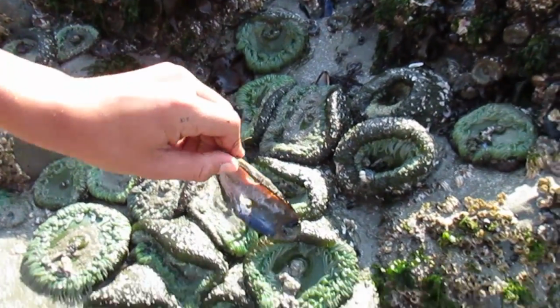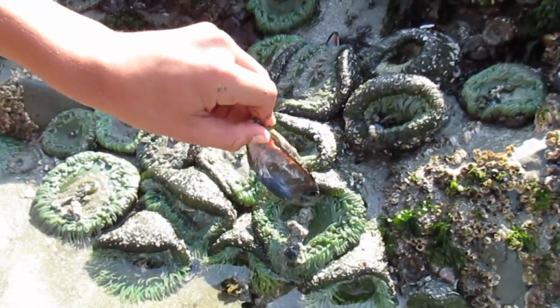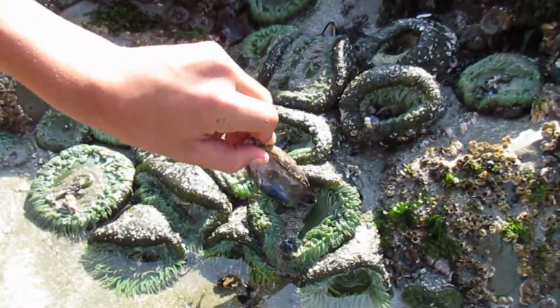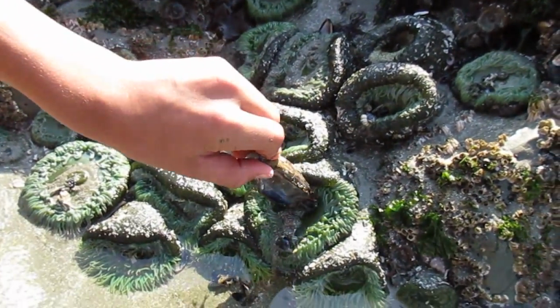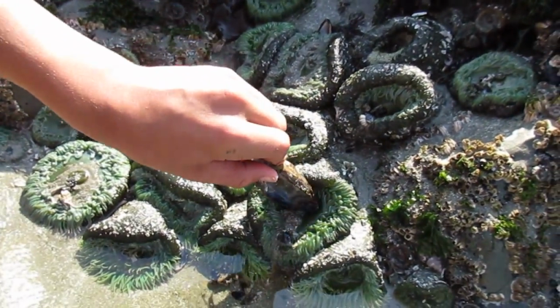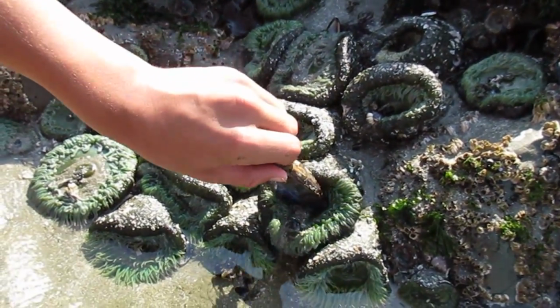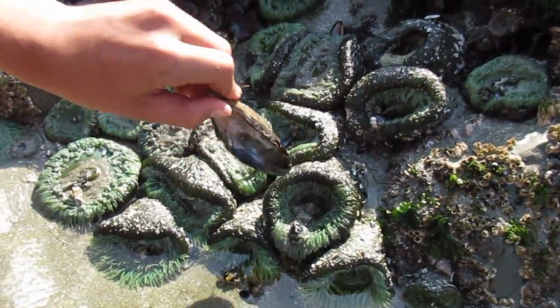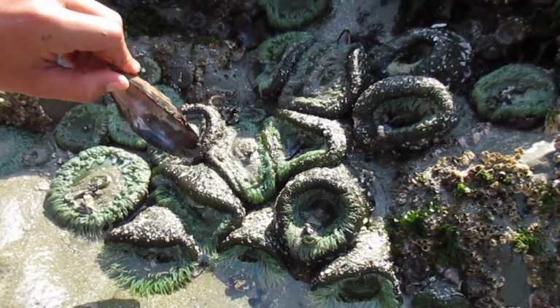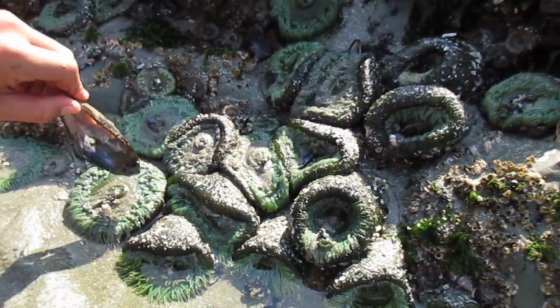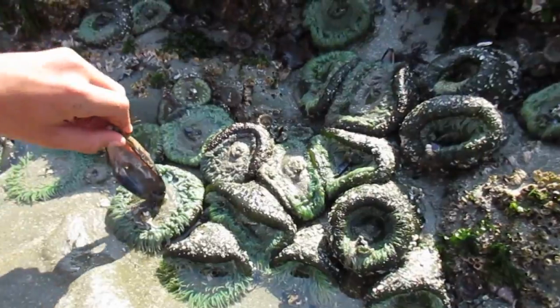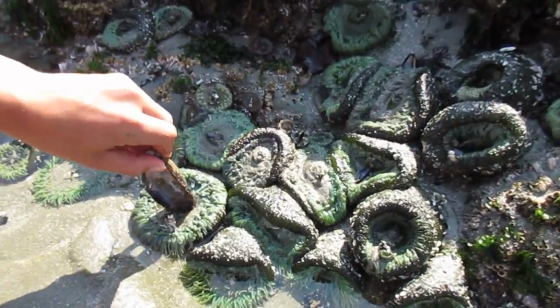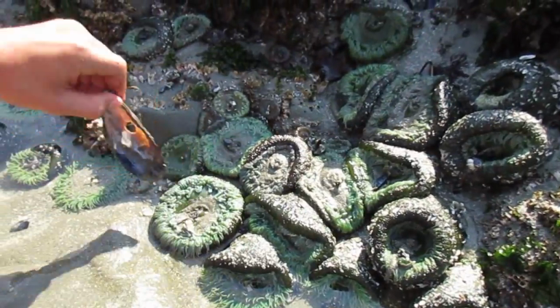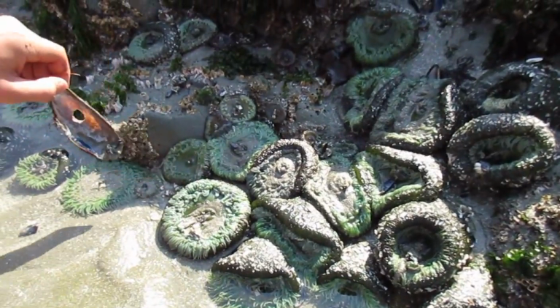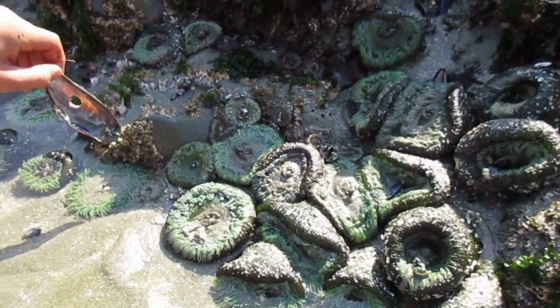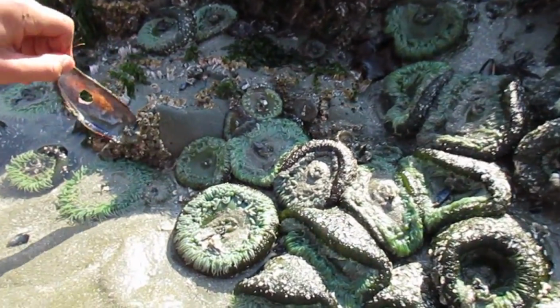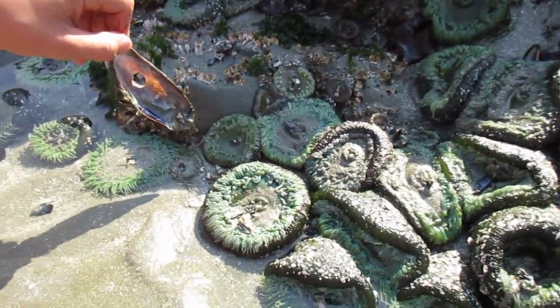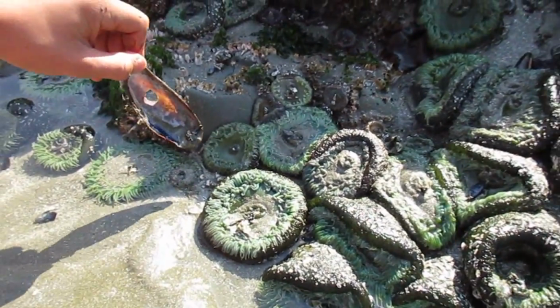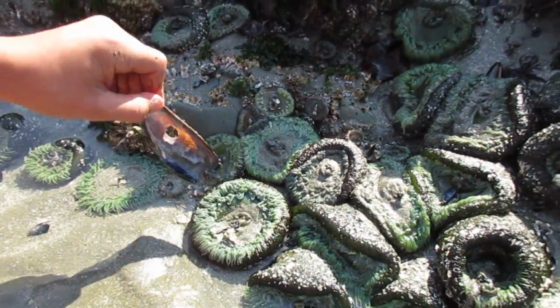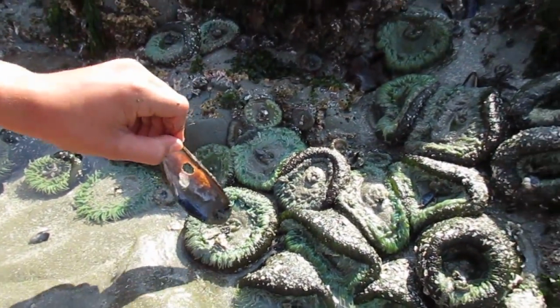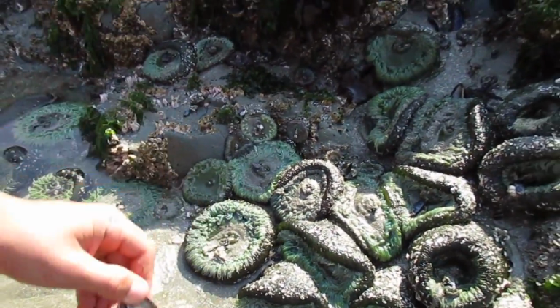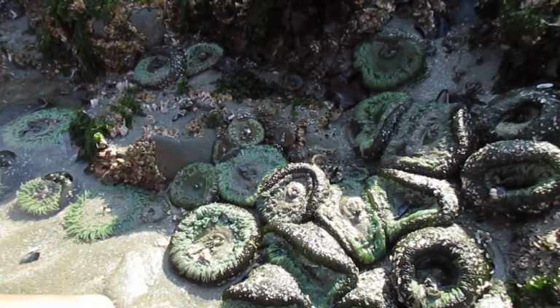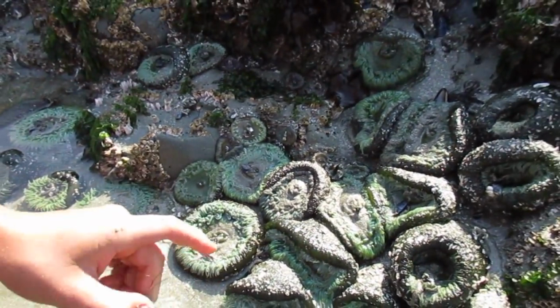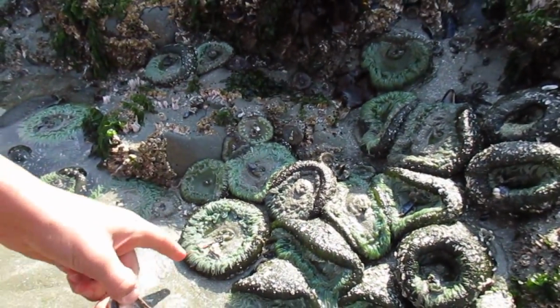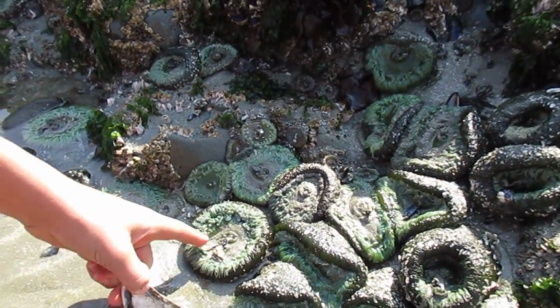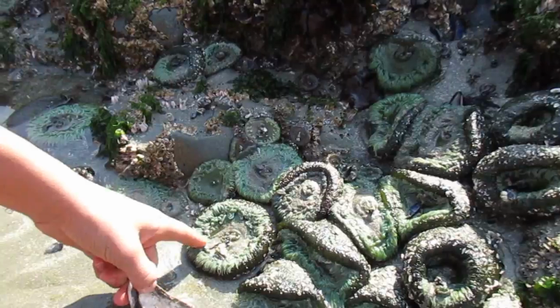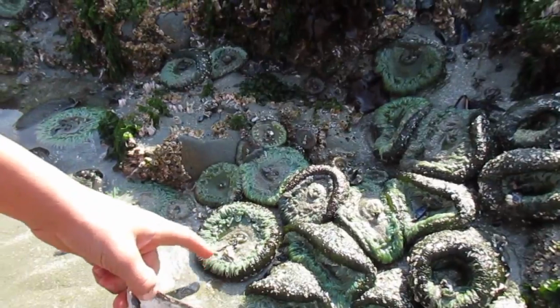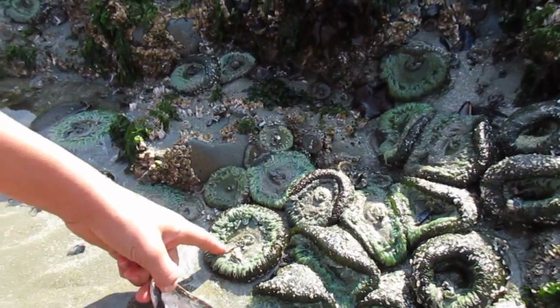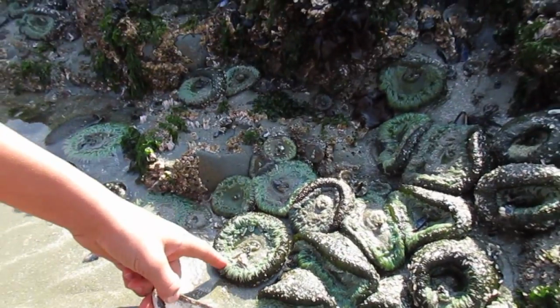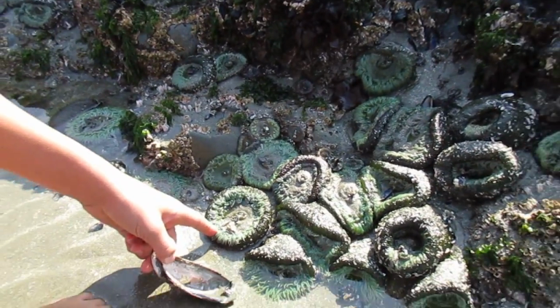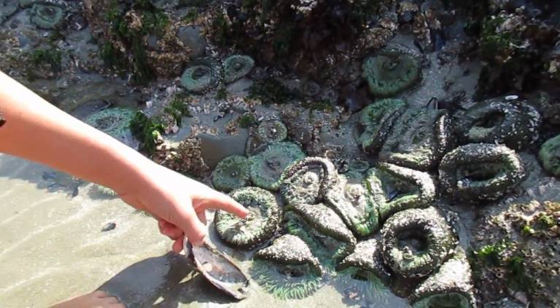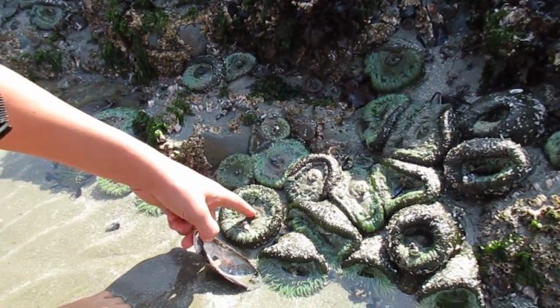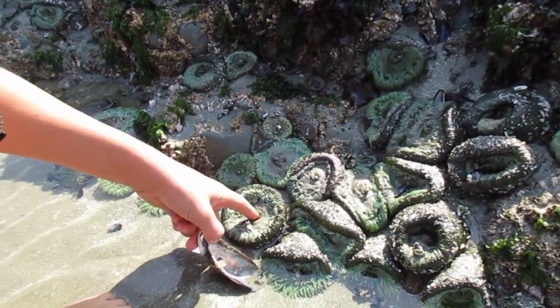Don't squish them too far. It won't. You just have to tap them. They're like some alien thing. Should I touch it? Yeah, it's not going to hurt you. I think they just squirt water, as long as it doesn't squirt on my lens.